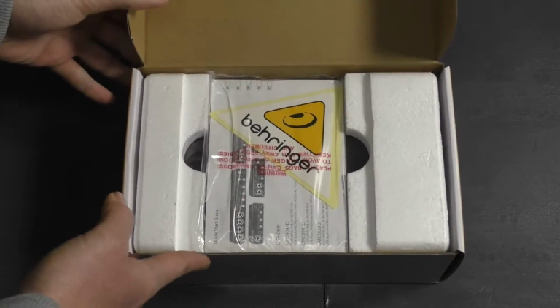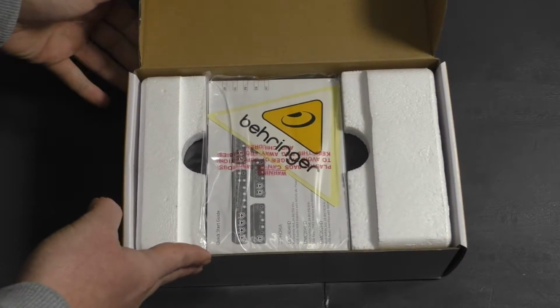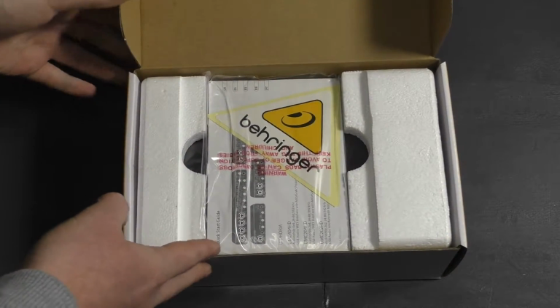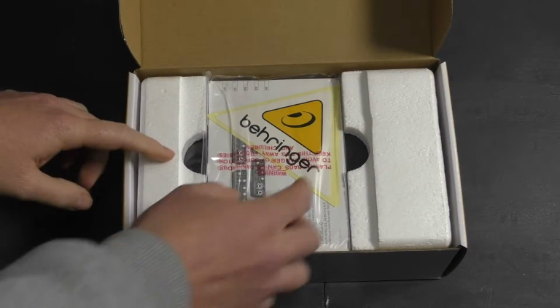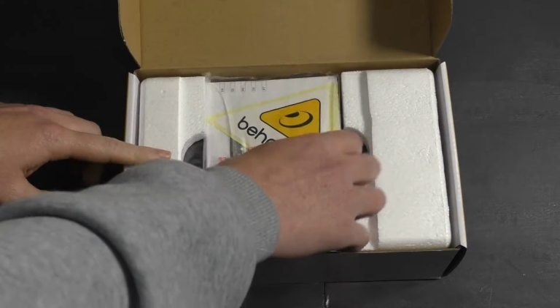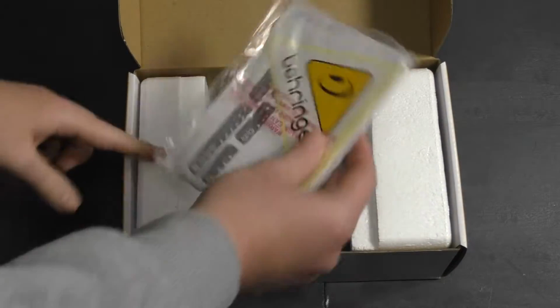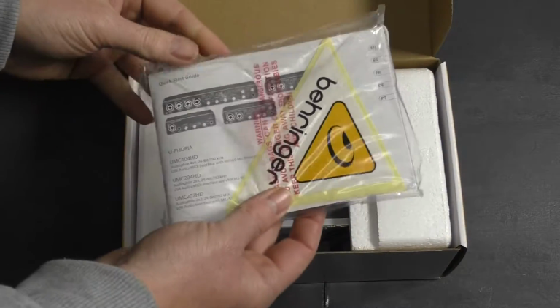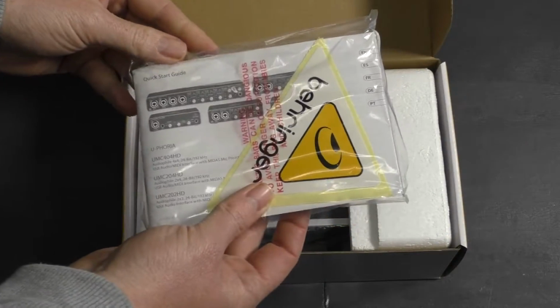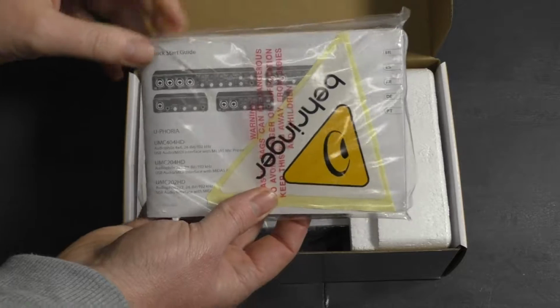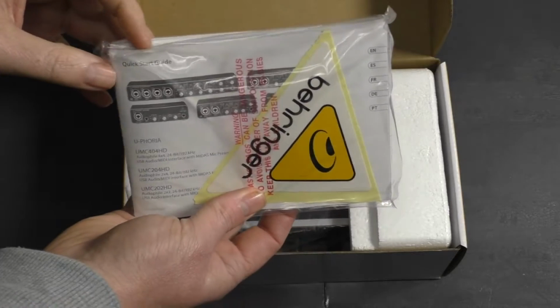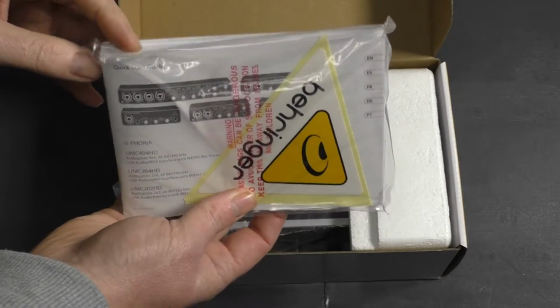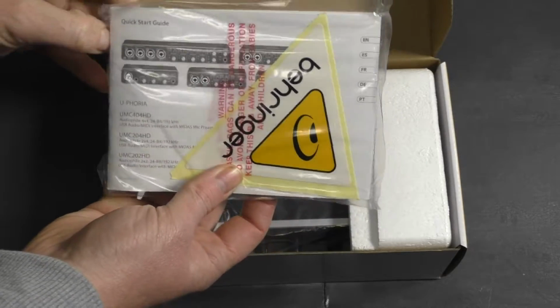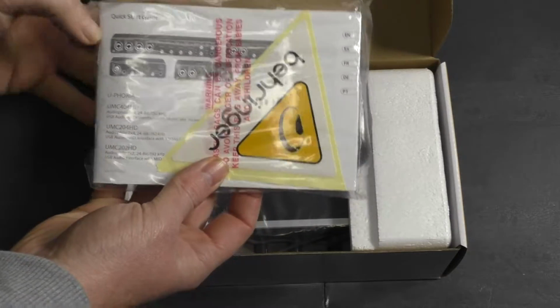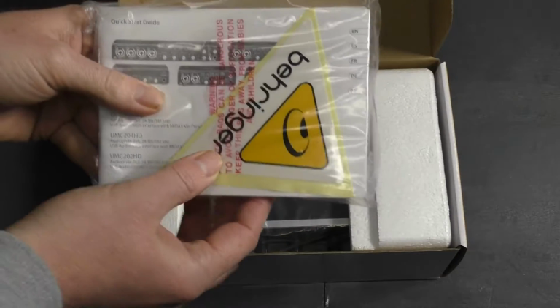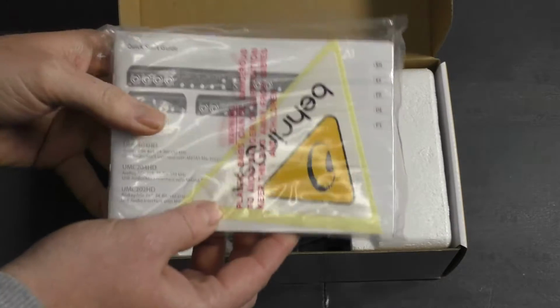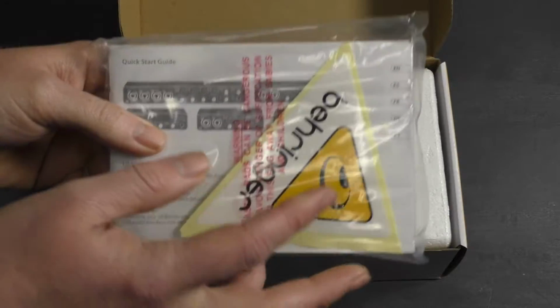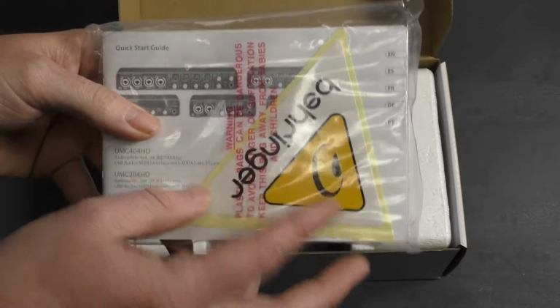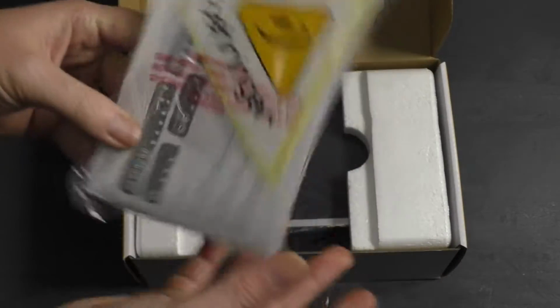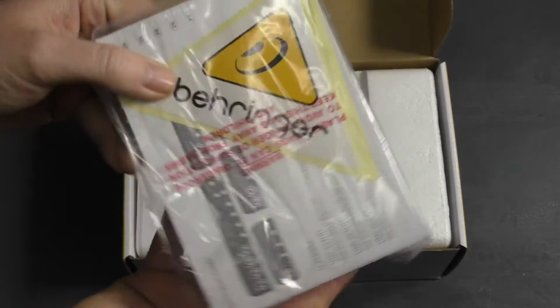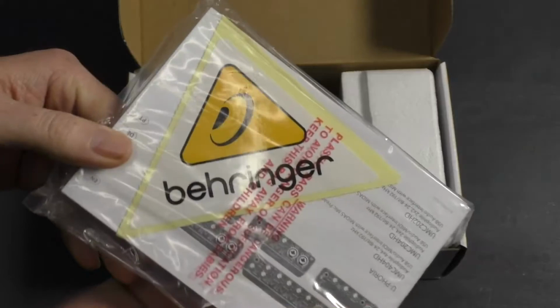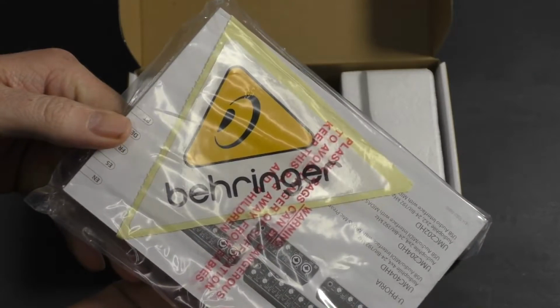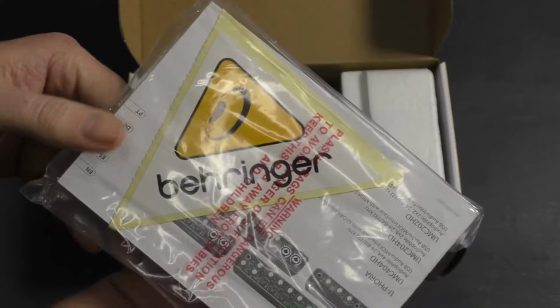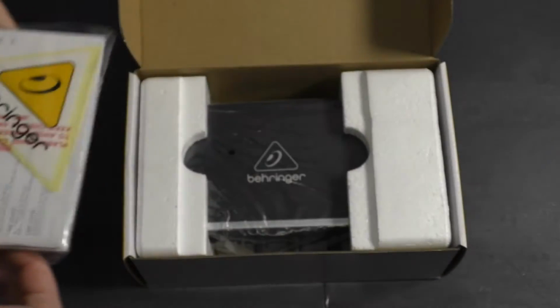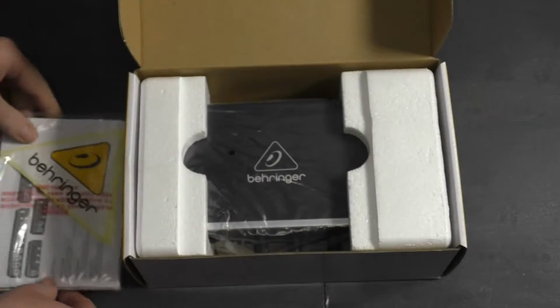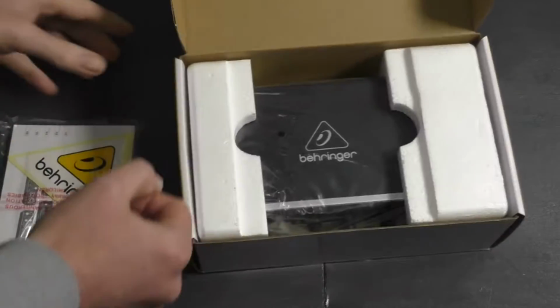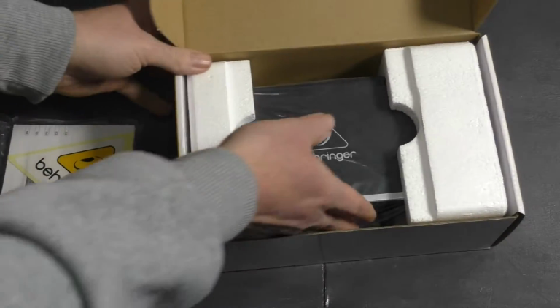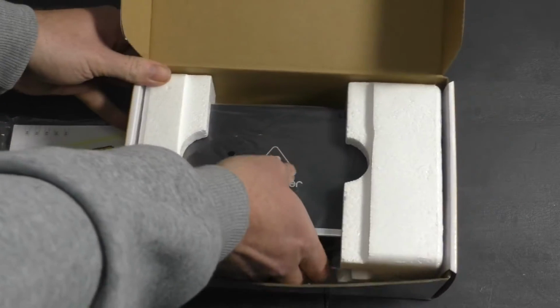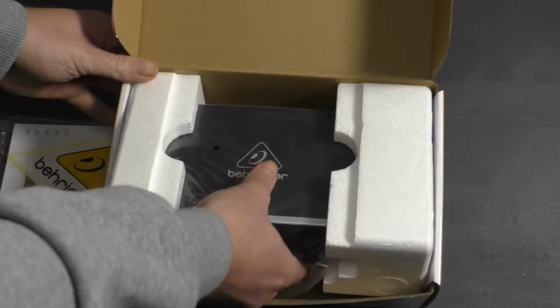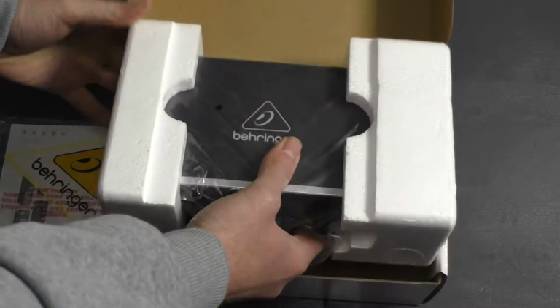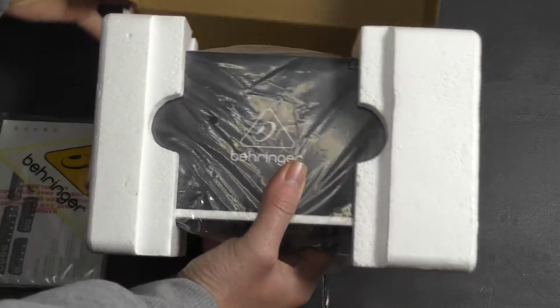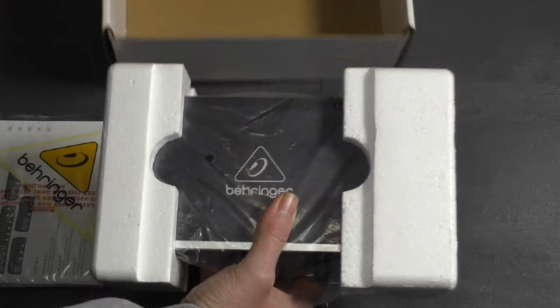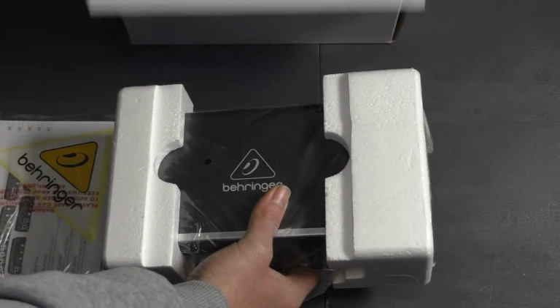Okay, so when we open it up we get this little packet with a quick start guide, a manual, and also a Behringer sticker. Let's move this to the back.